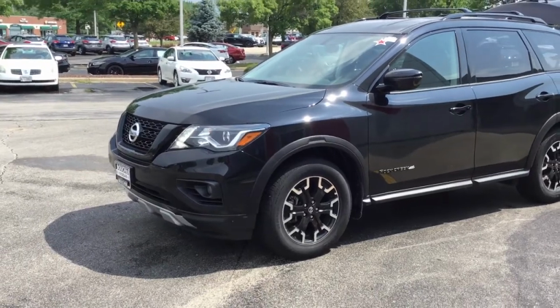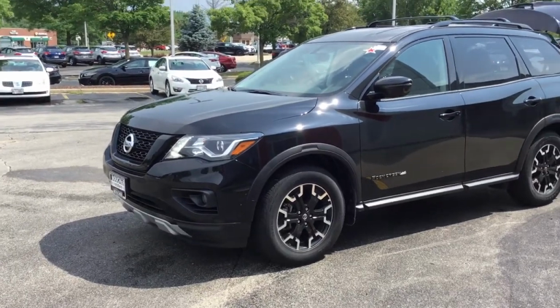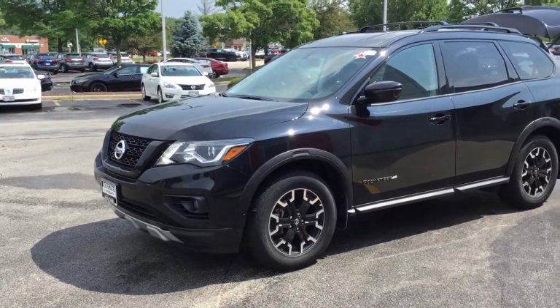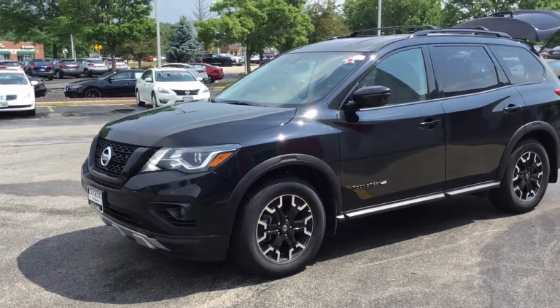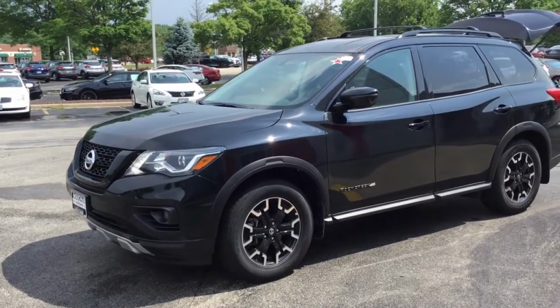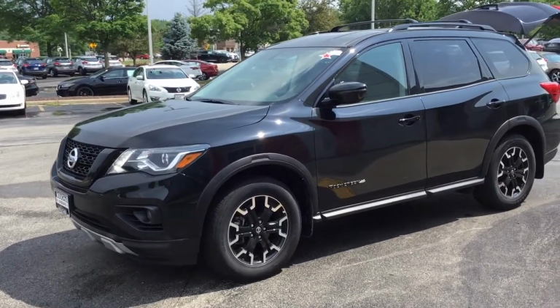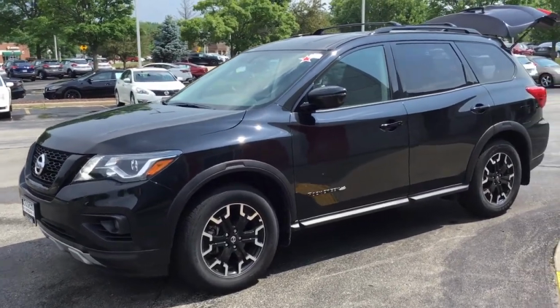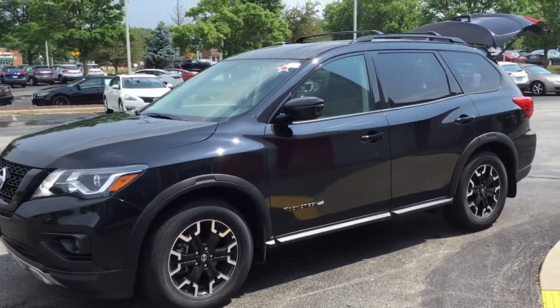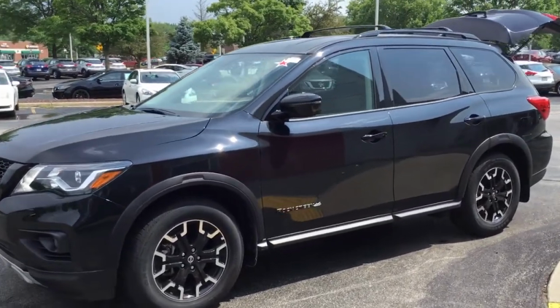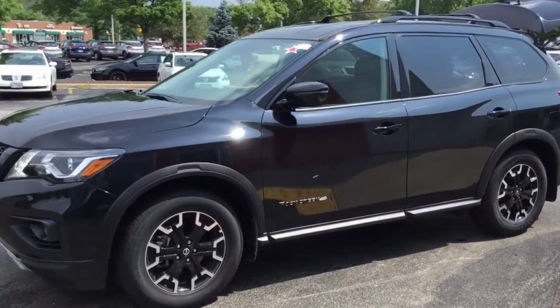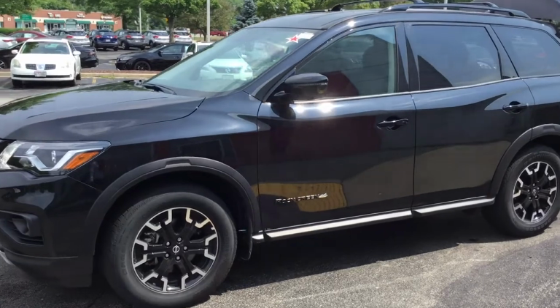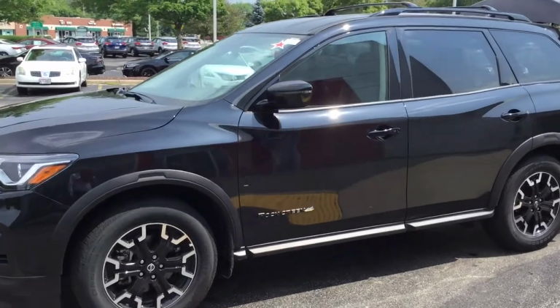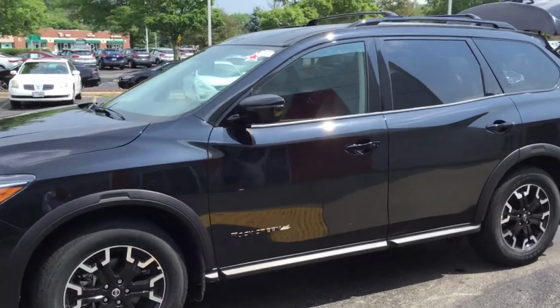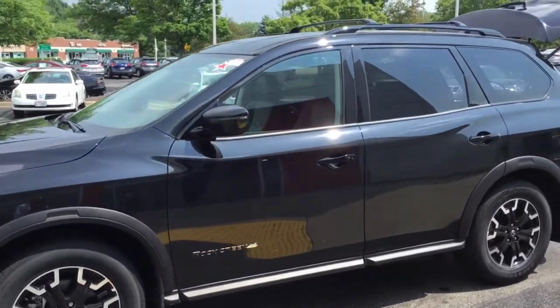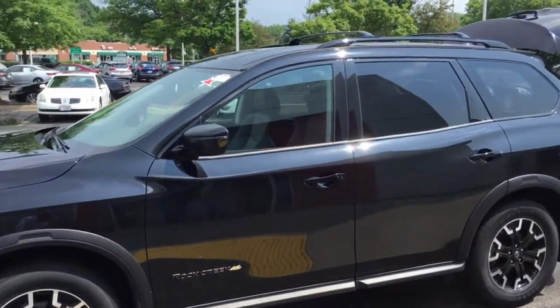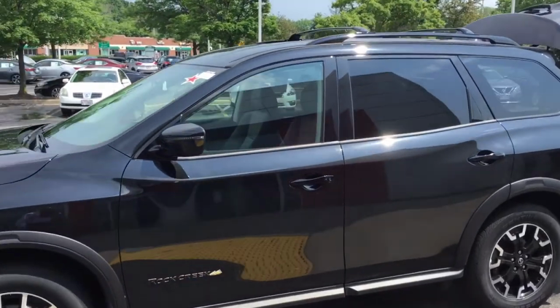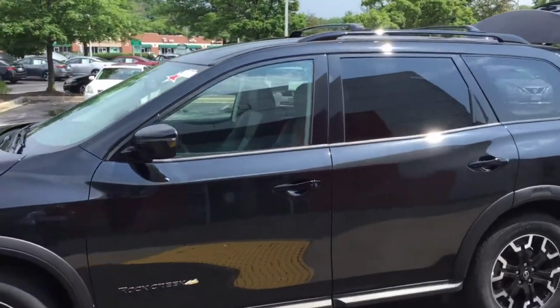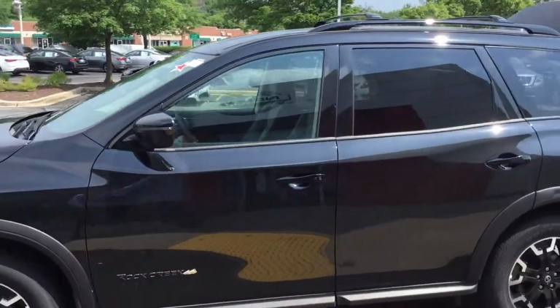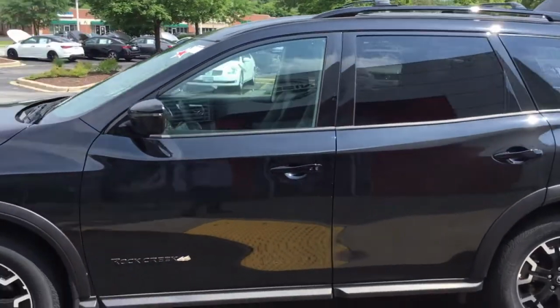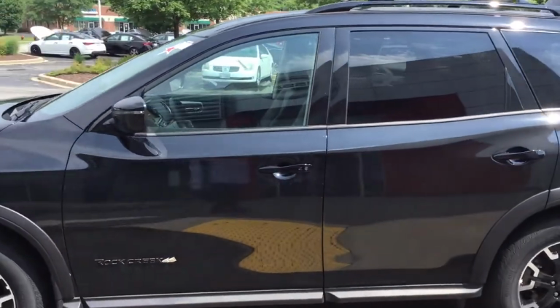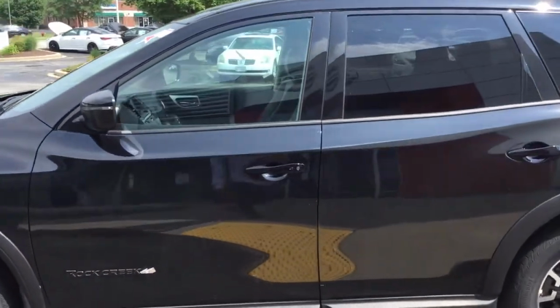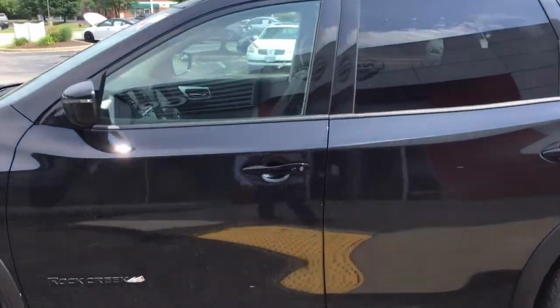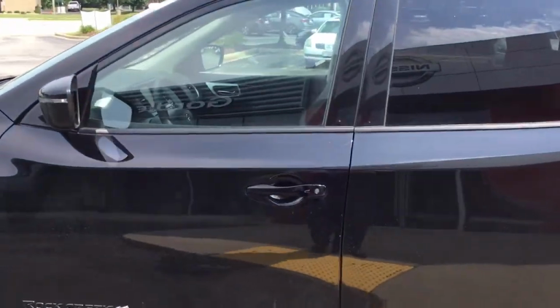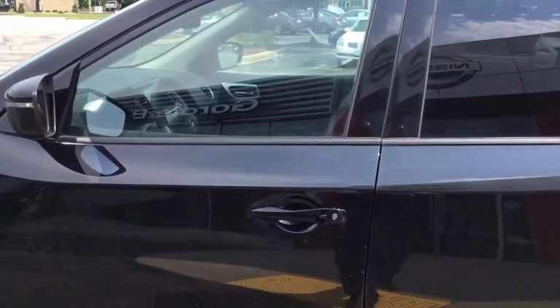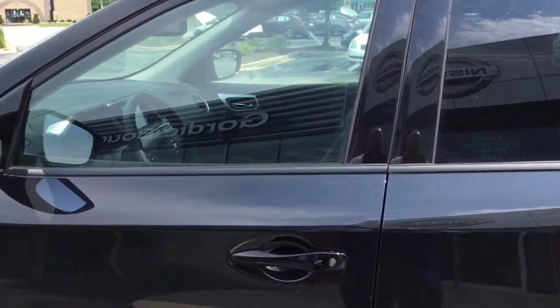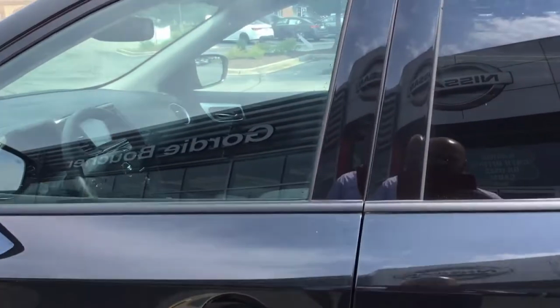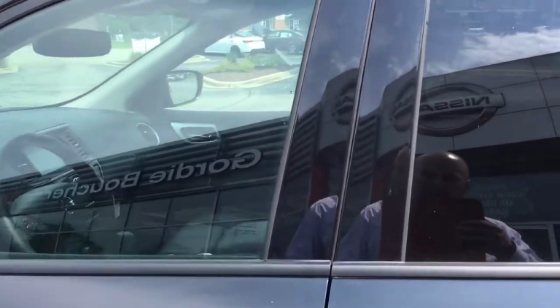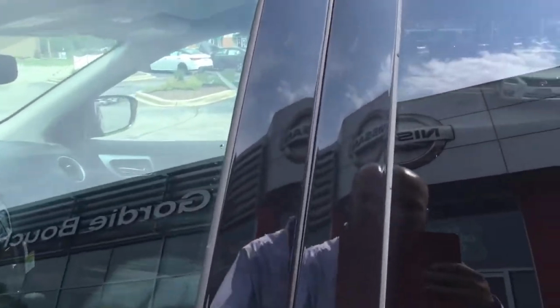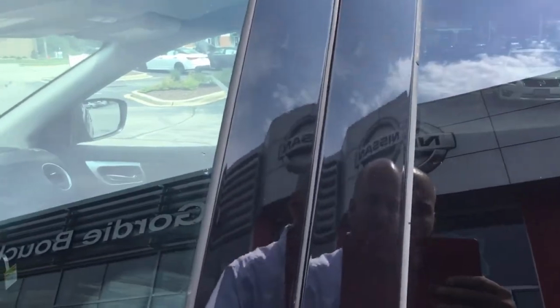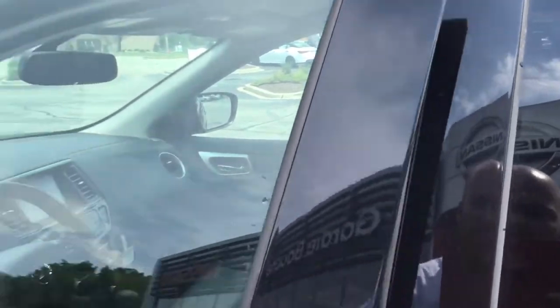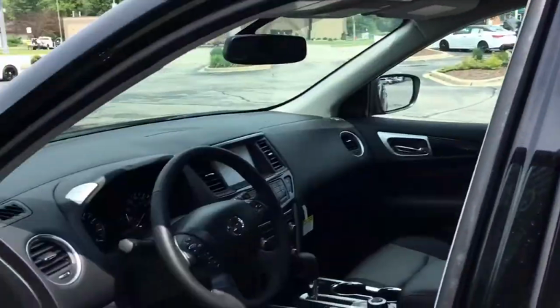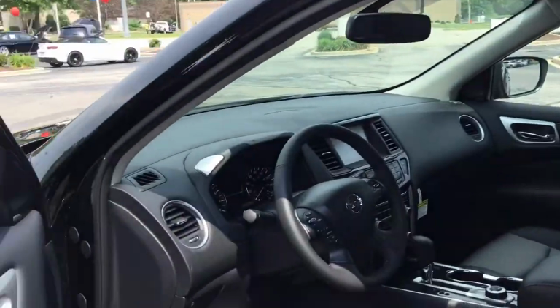Hey there, Justin Sorrell at Gordie Boucher Nissan in Greenfield. Thank you for your patience, we just got the vehicle back. The Rock Creek Edition — I do apologize, it looks like our internet photos are down at the moment.